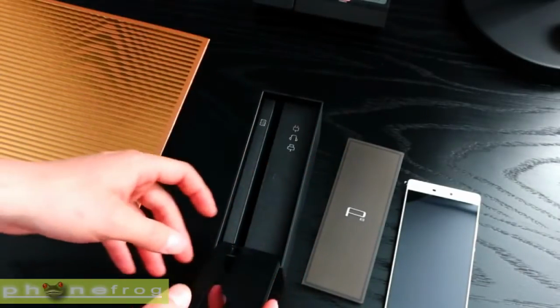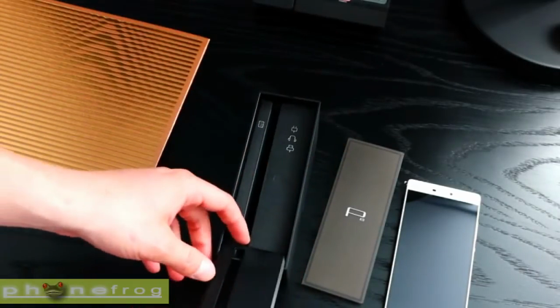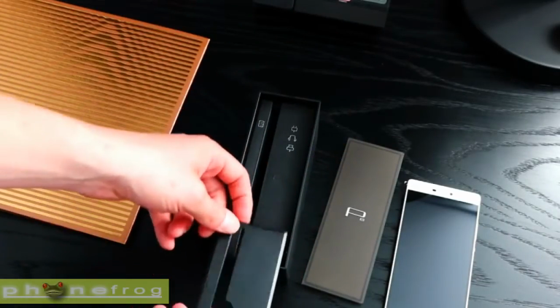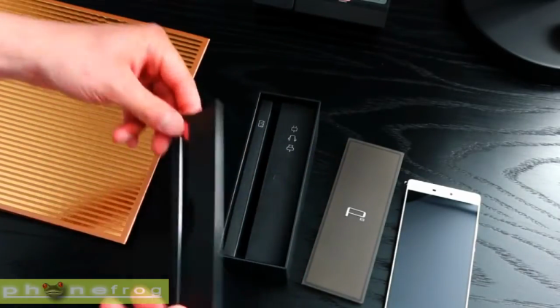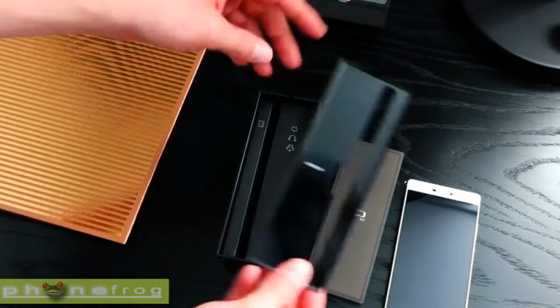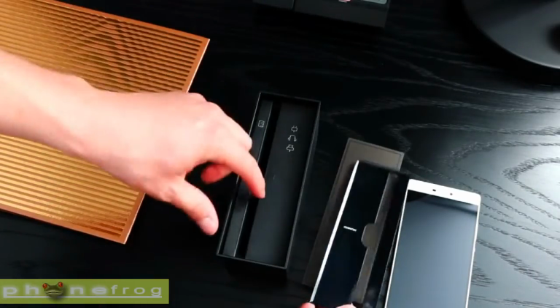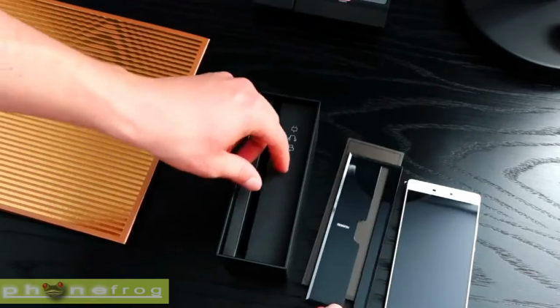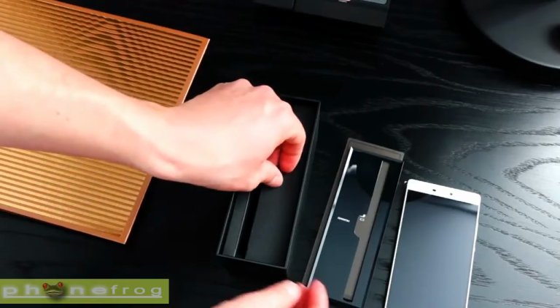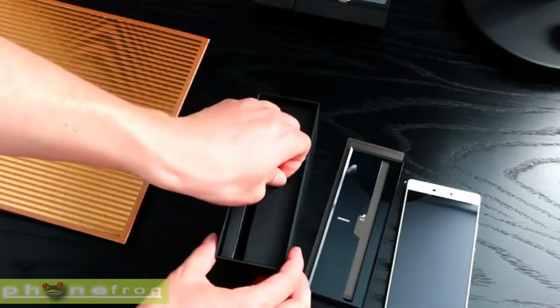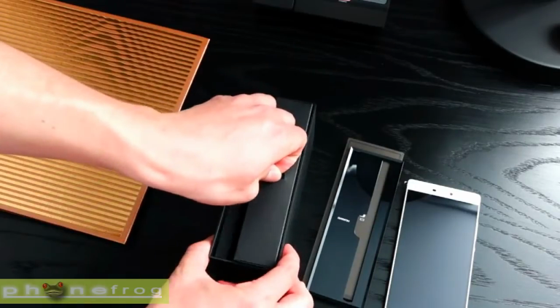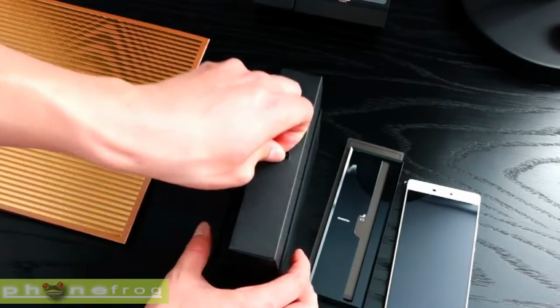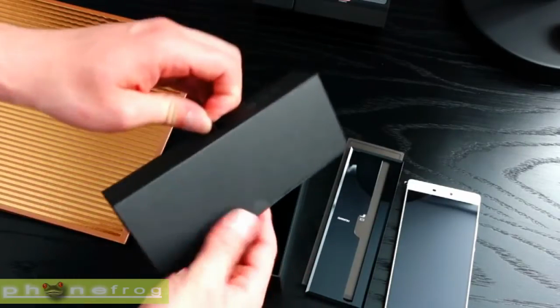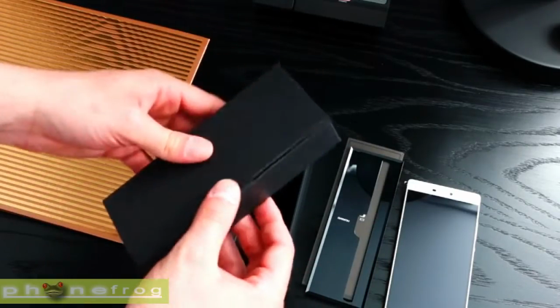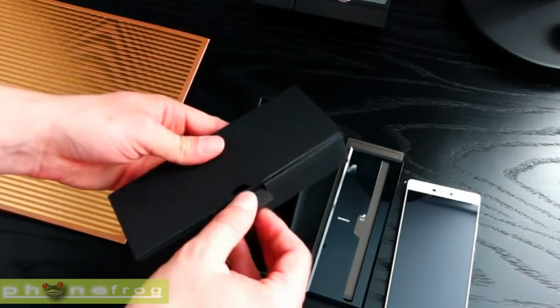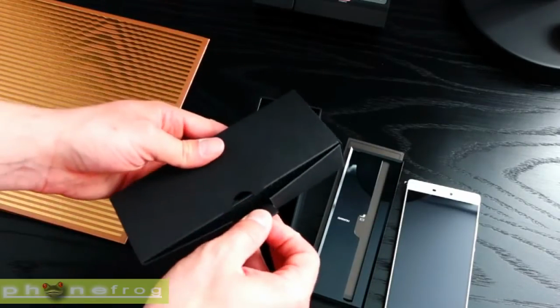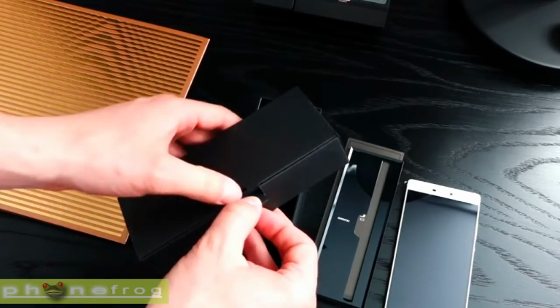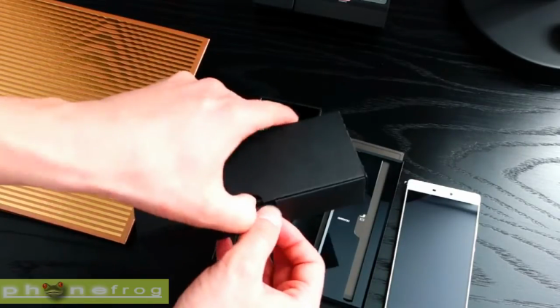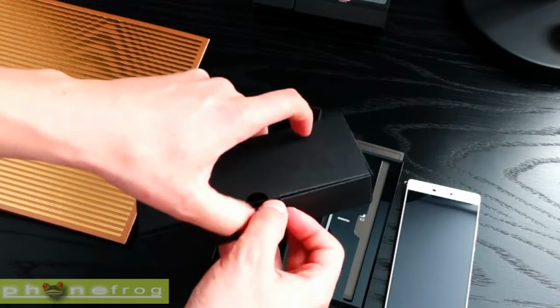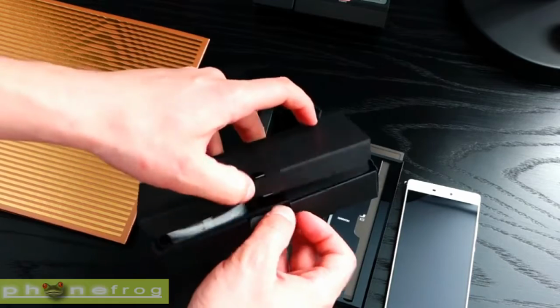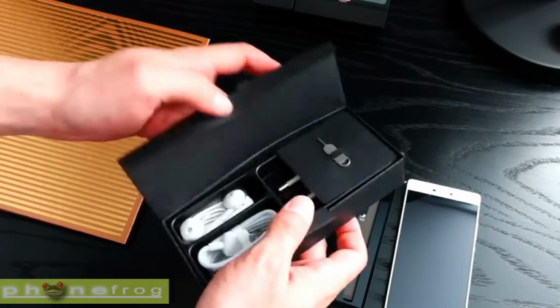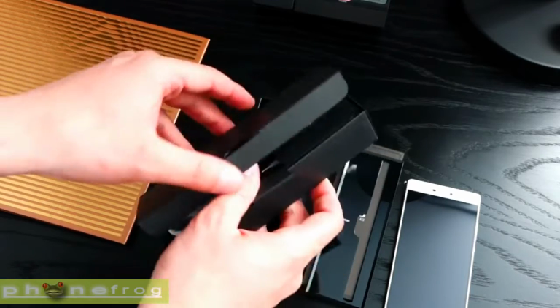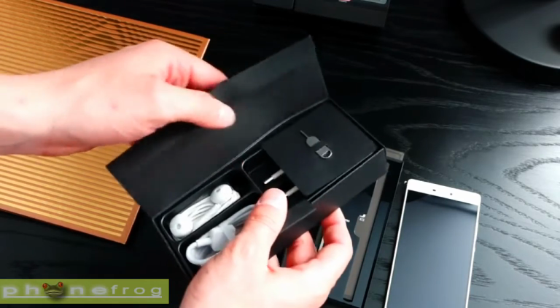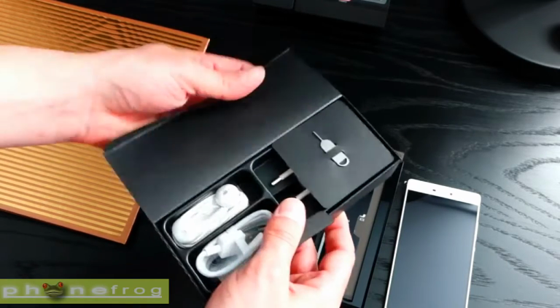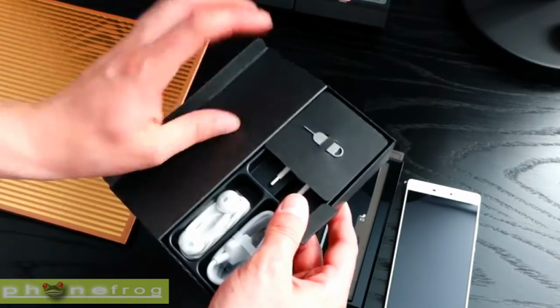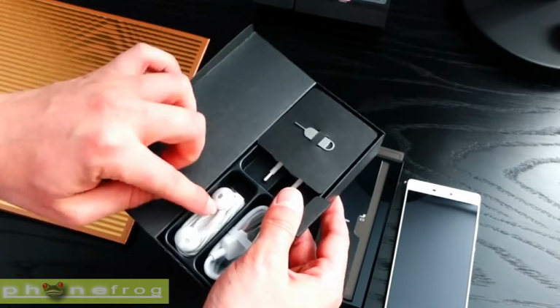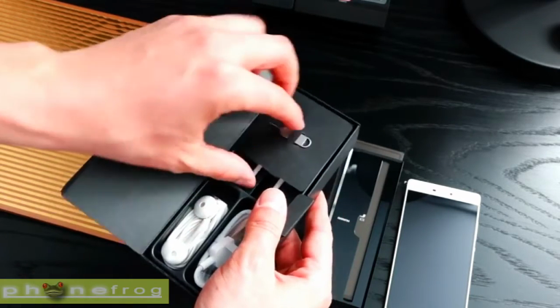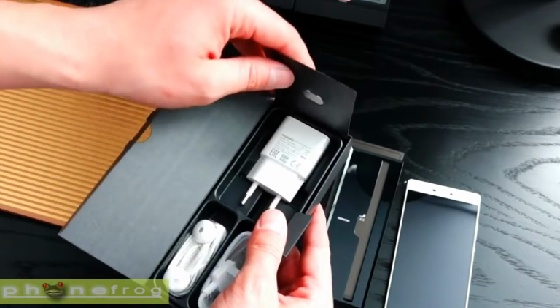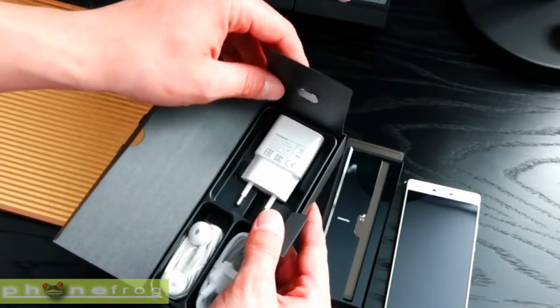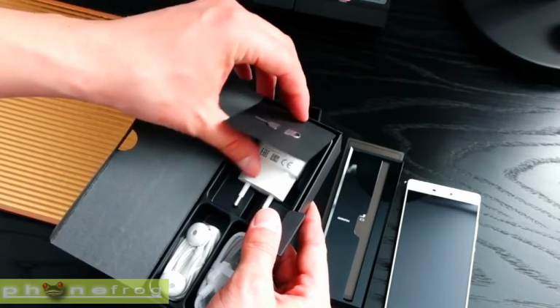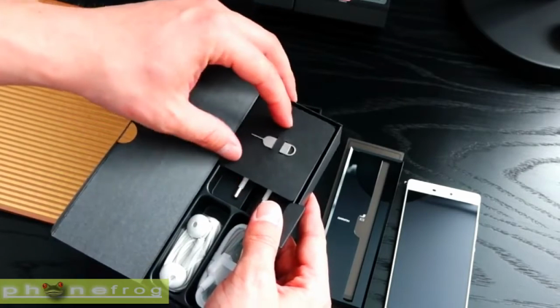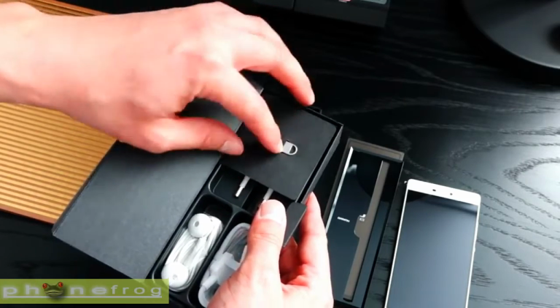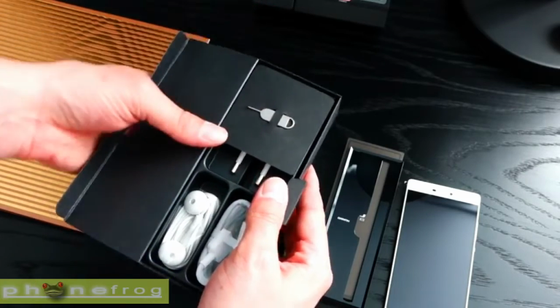You'll be able to pick the Huawei P8 up in four colors: mystic champagne, carbon black, titanium grey, and prestige gold. The champagne and grey are only available on the 16GB model, while black and gold are reserved for the 64GB version.